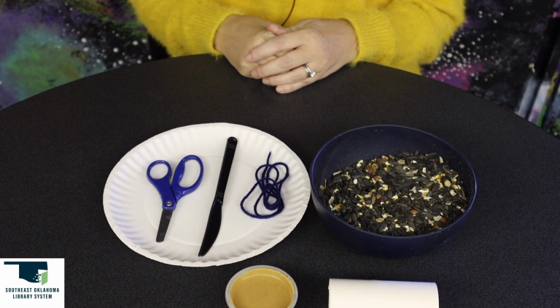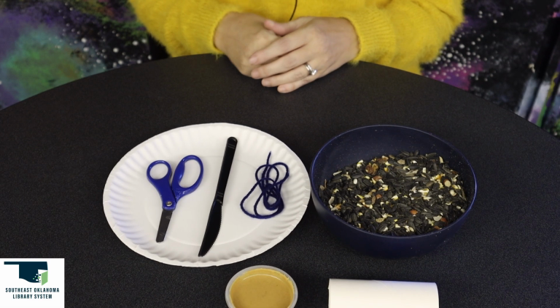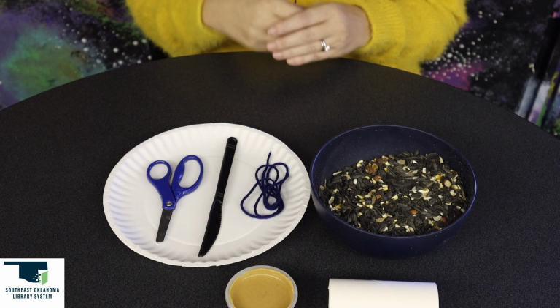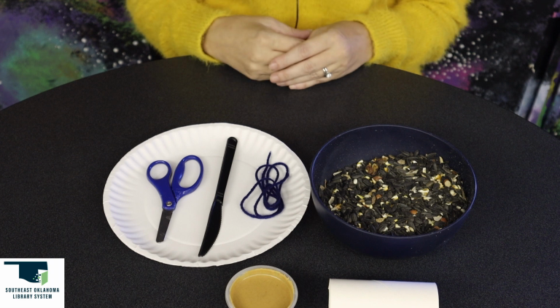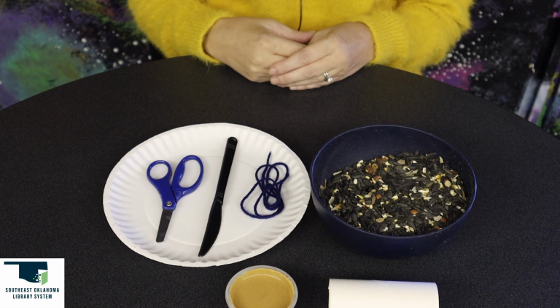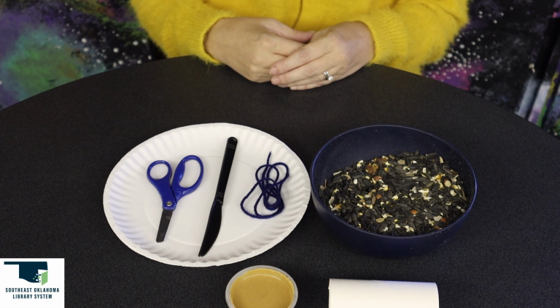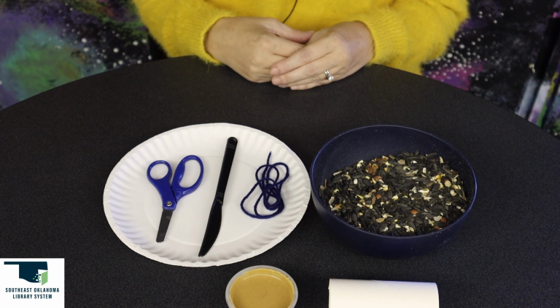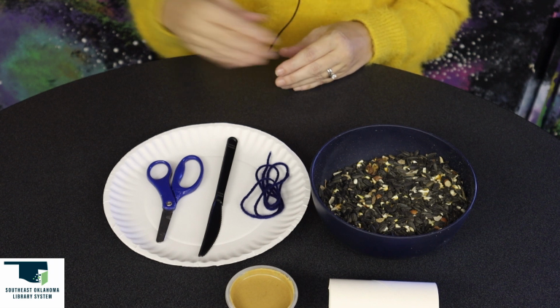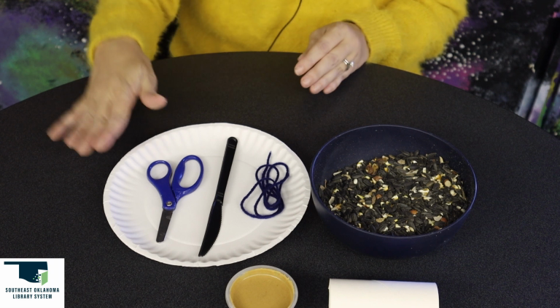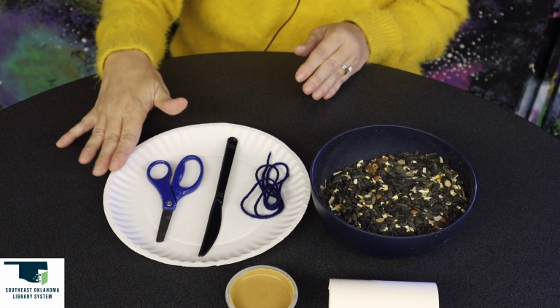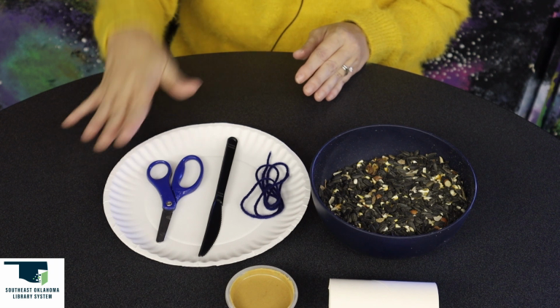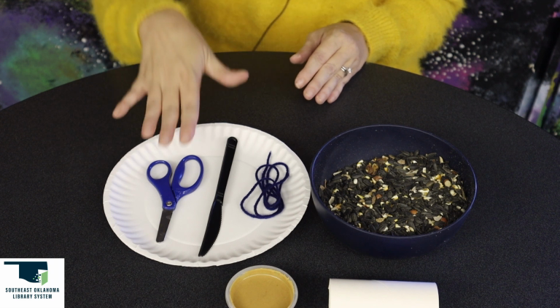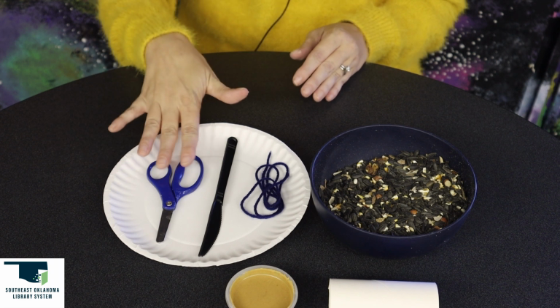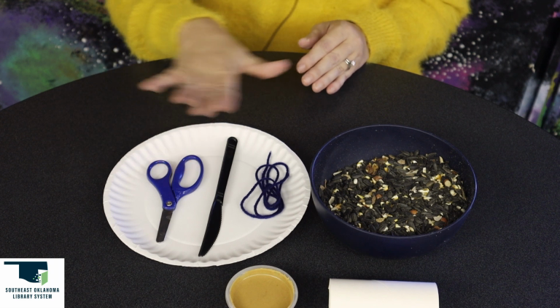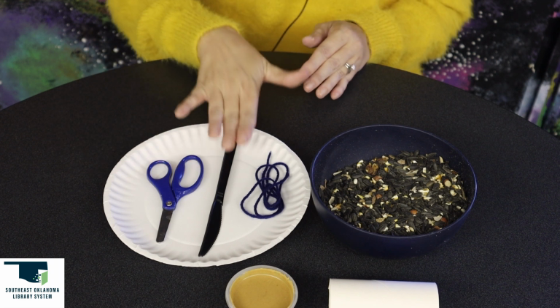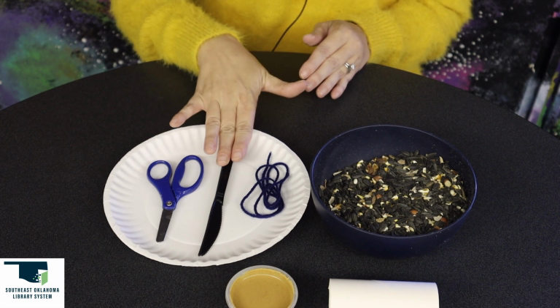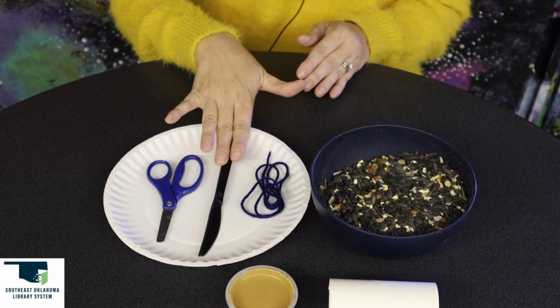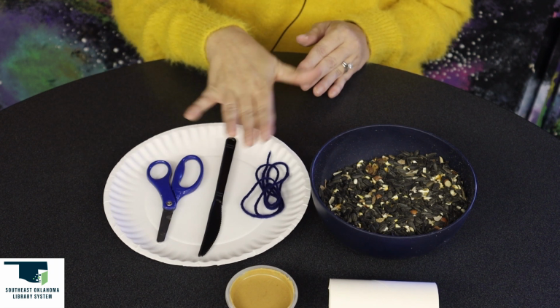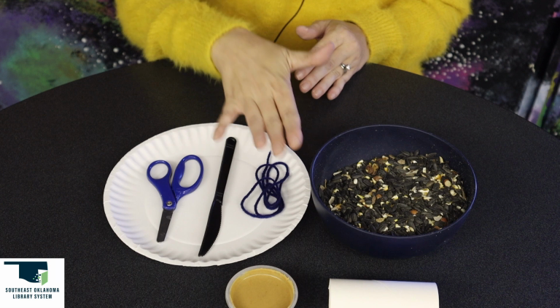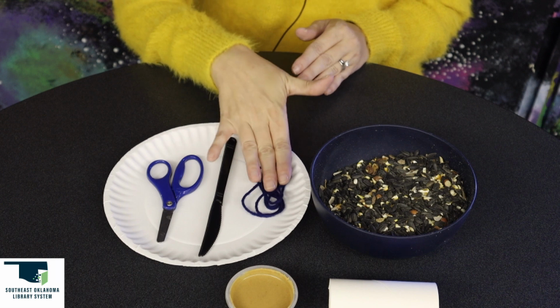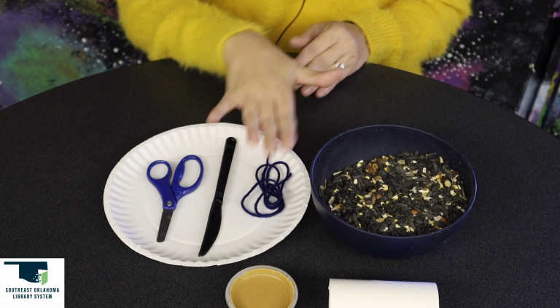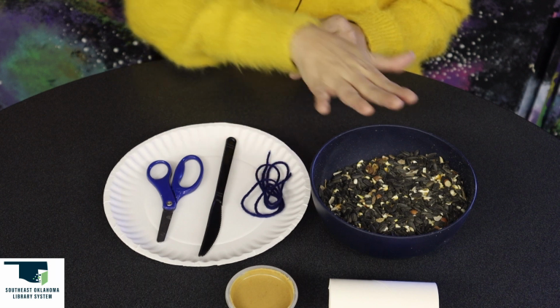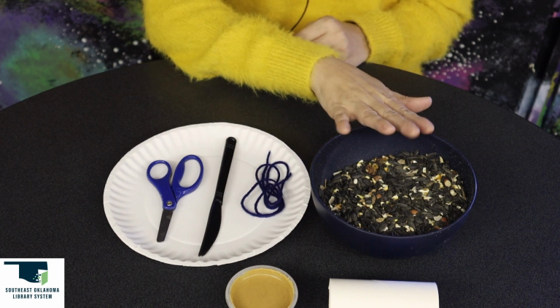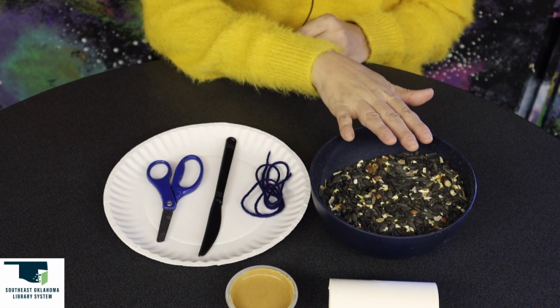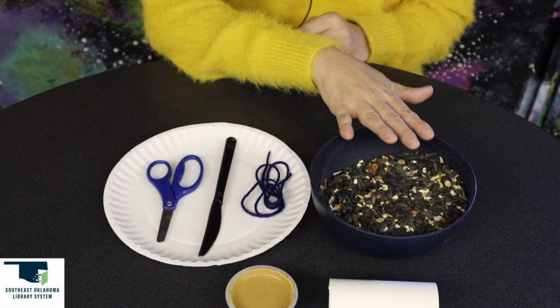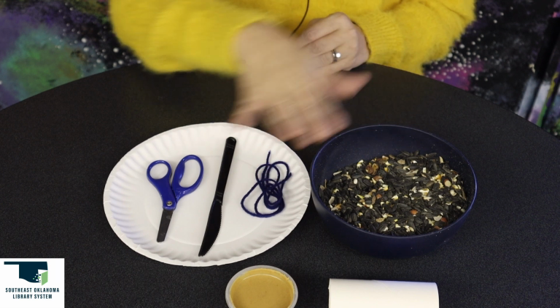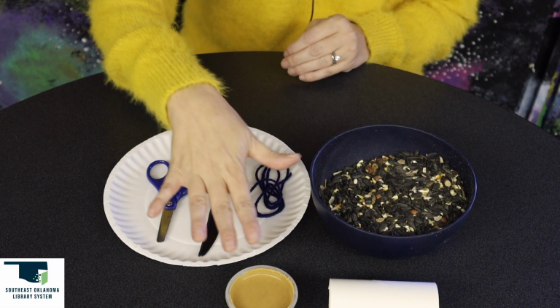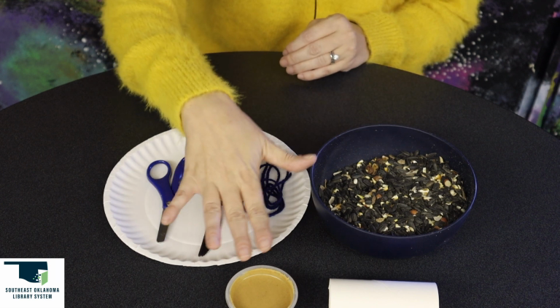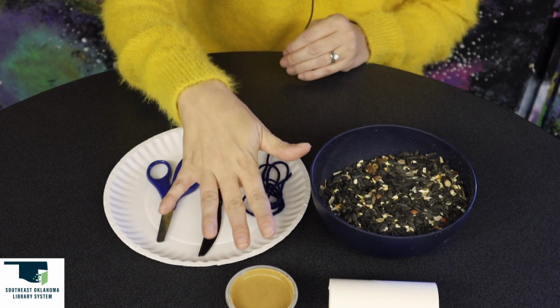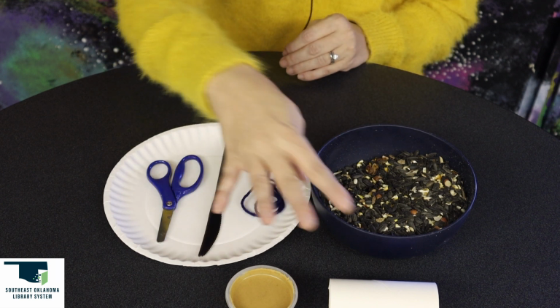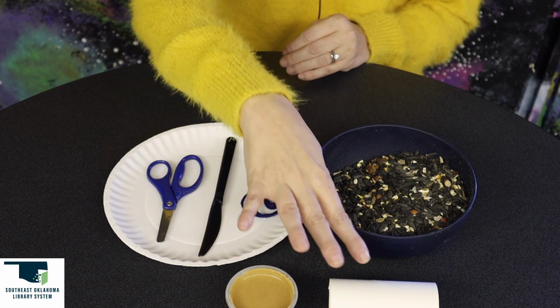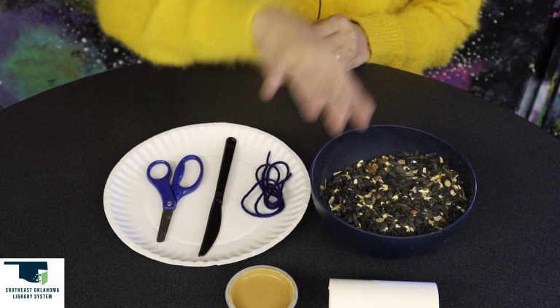The supplies we need for this craft are a paper plate, scissors, a plastic knife, yarn, some bird seed, some peanut butter, and a tissue roll.